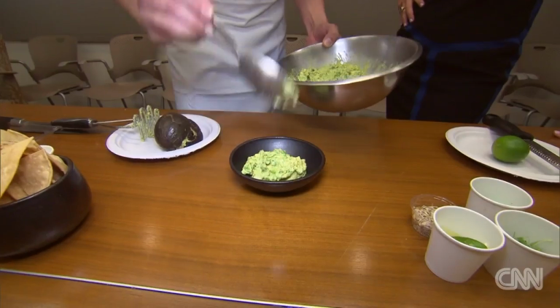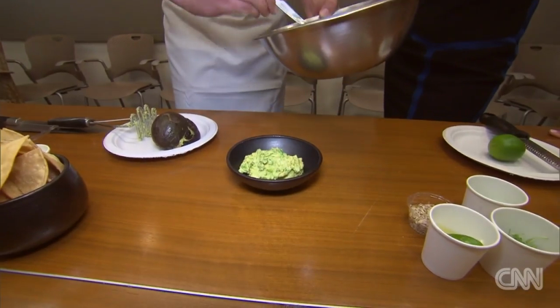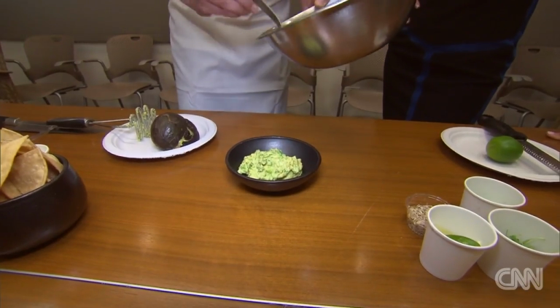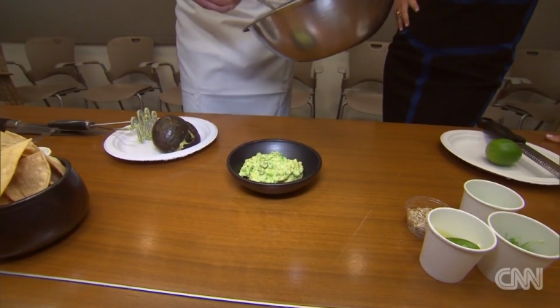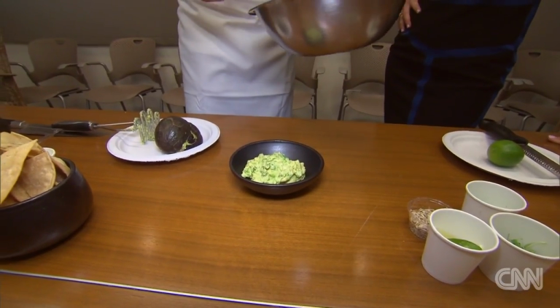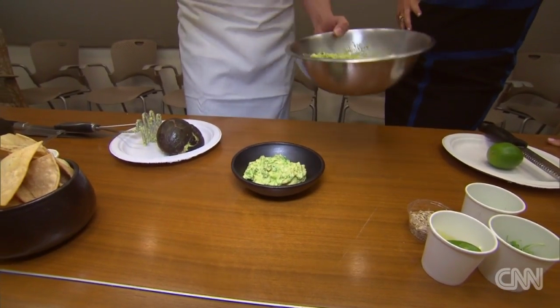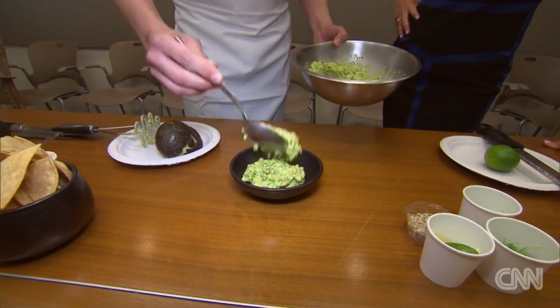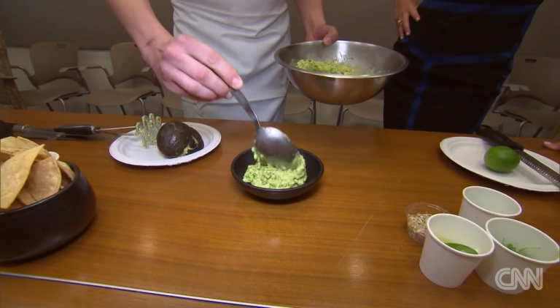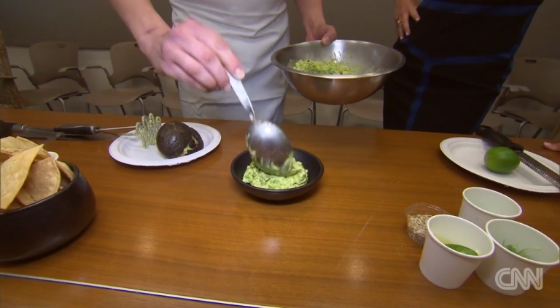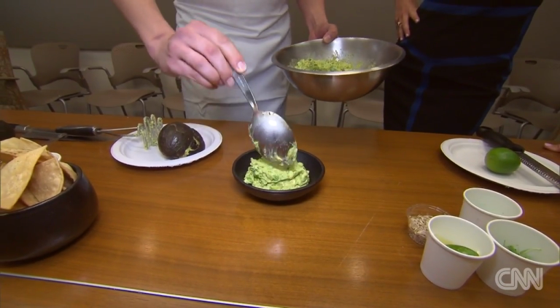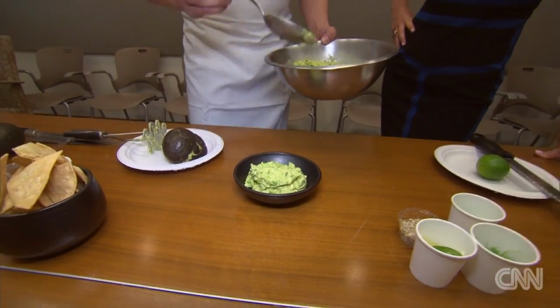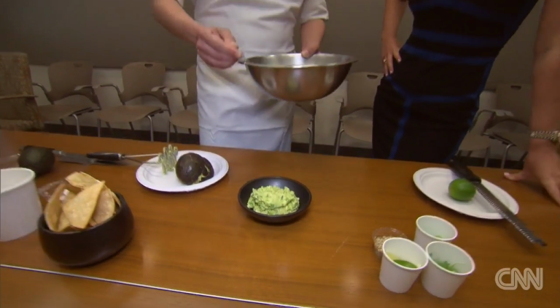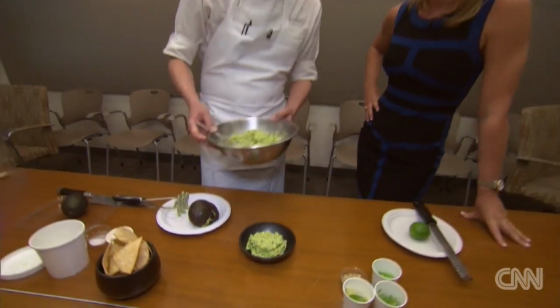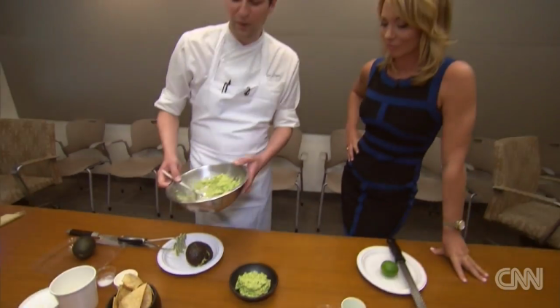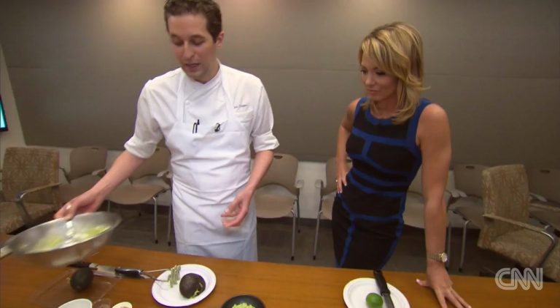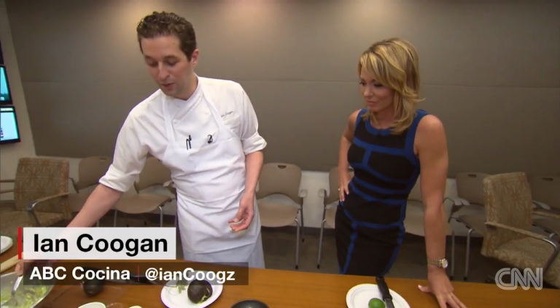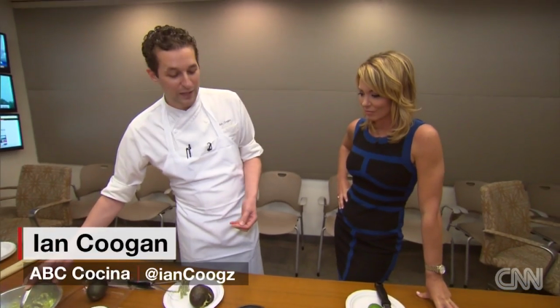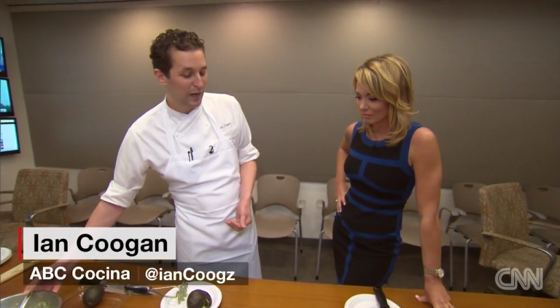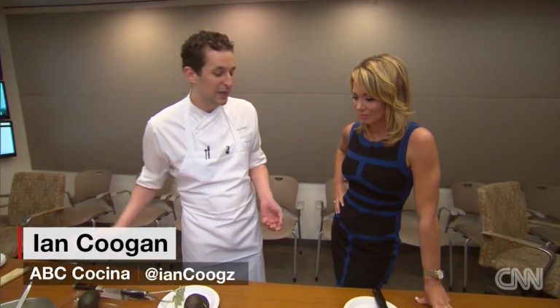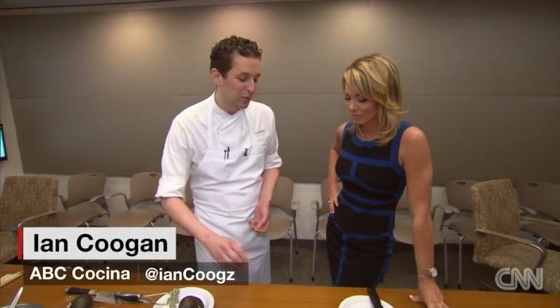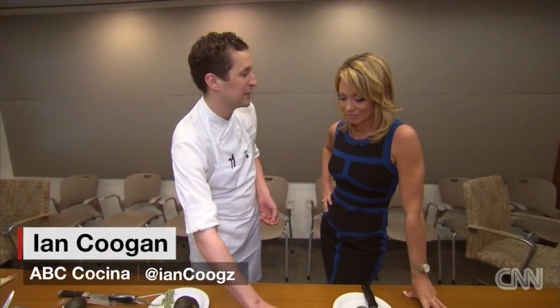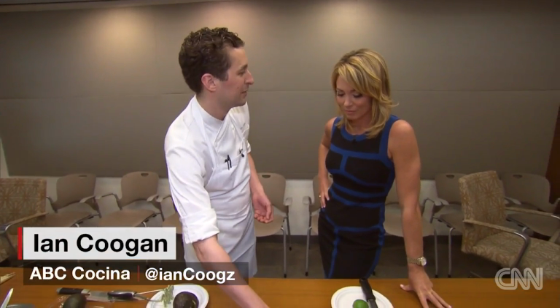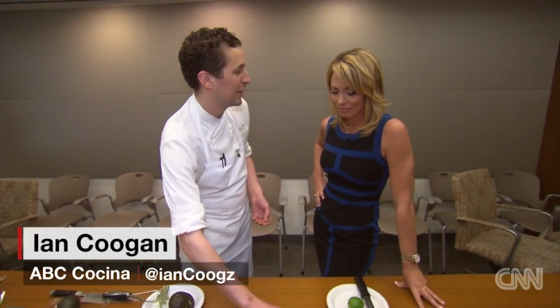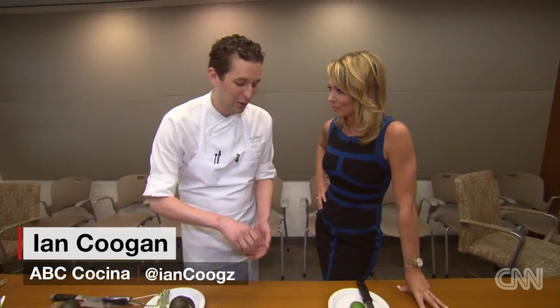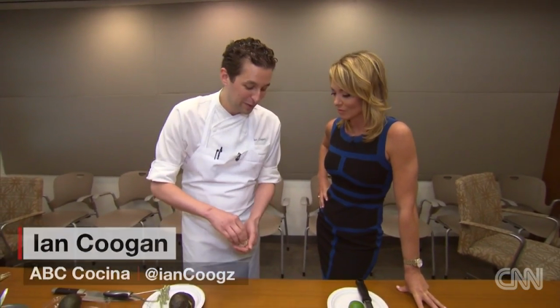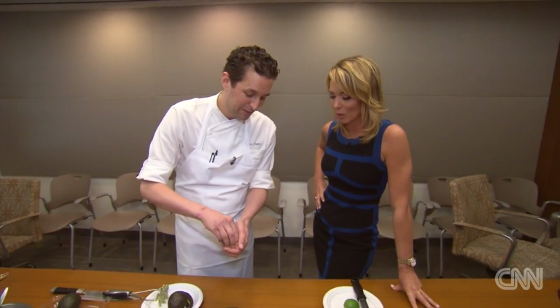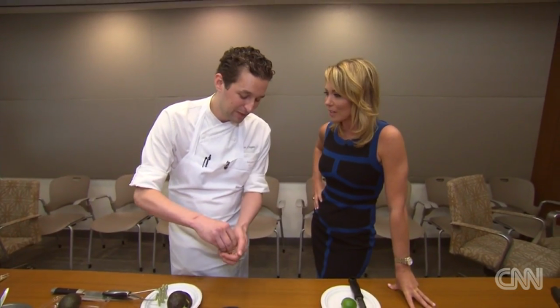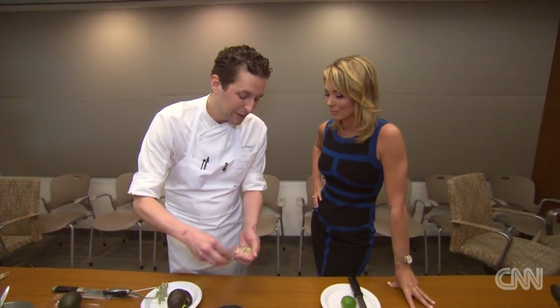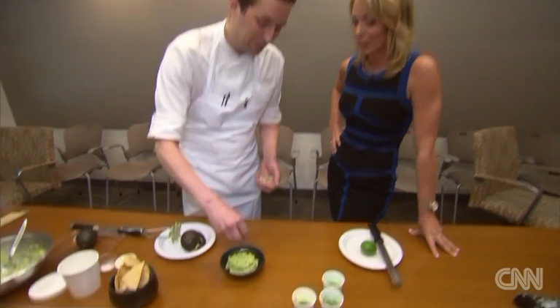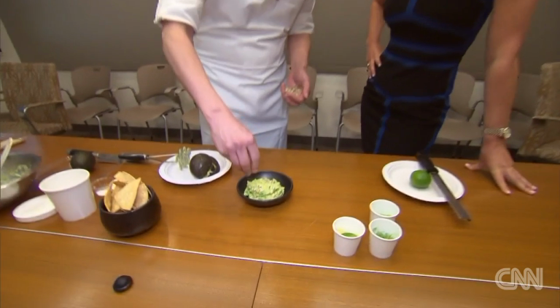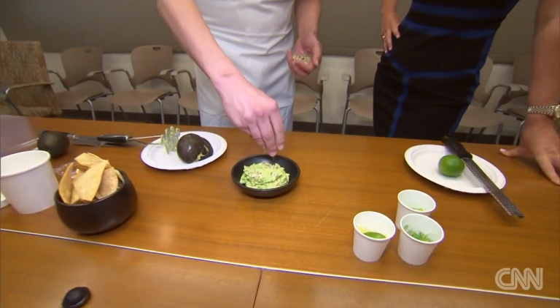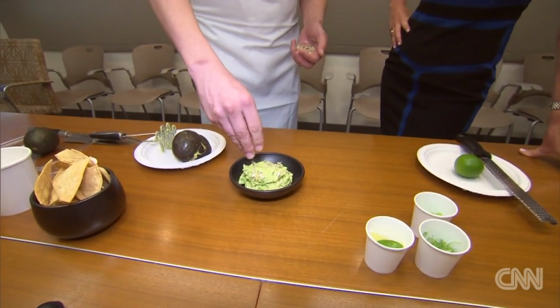What do you say to the pea haters? I mean, you know, peas aren't for everyone, but if you haven't tried it and you are against it, I would say you should probably taste it and then let me know what you think. Be open-minded. Absolutely — give peas a chance. Exactly.